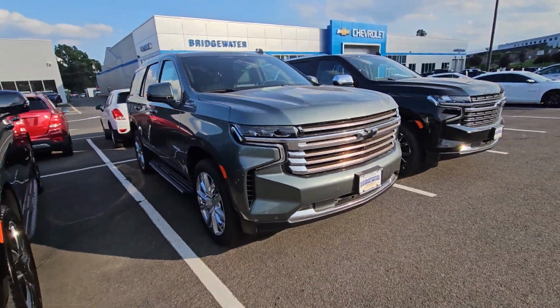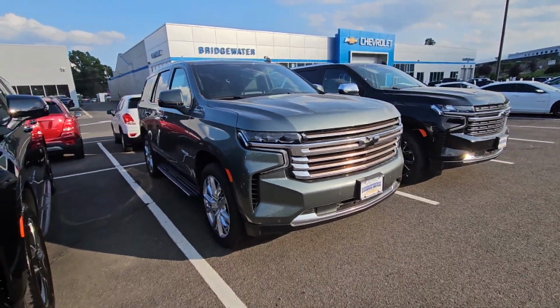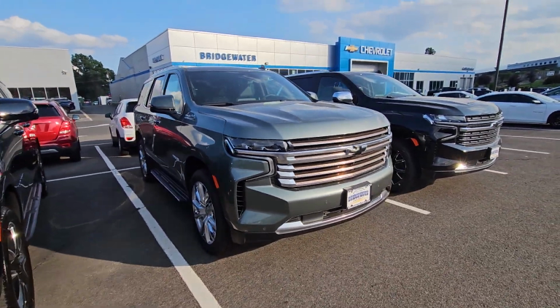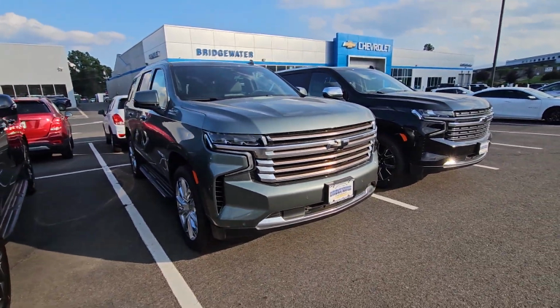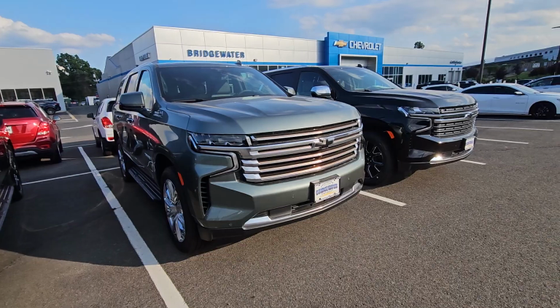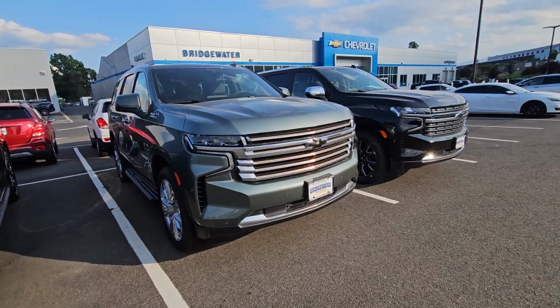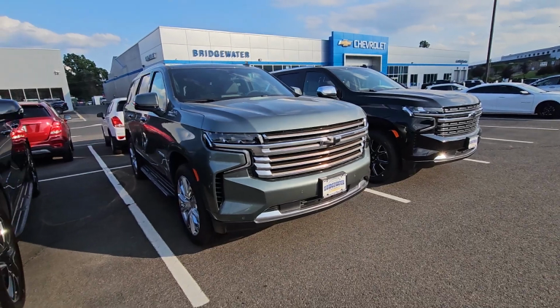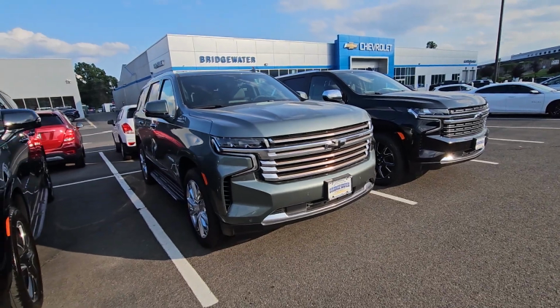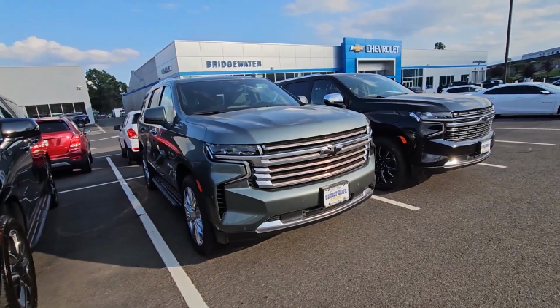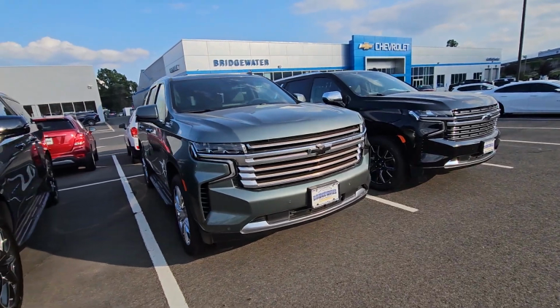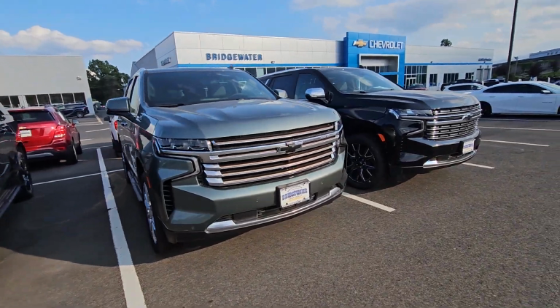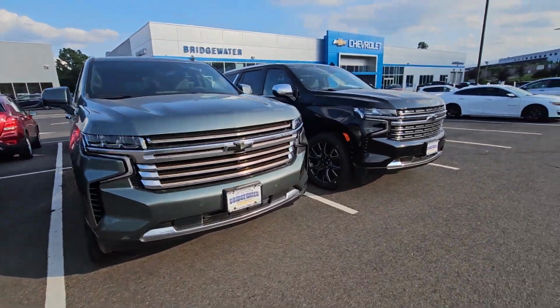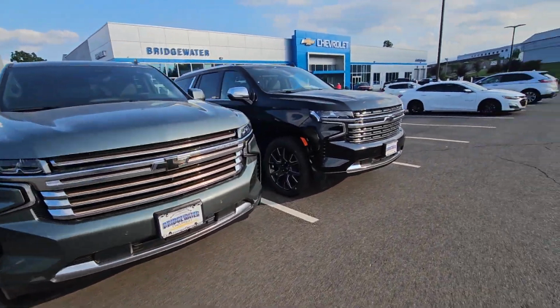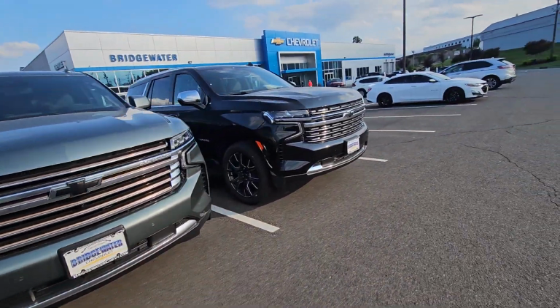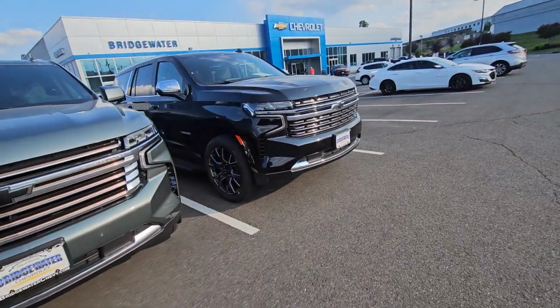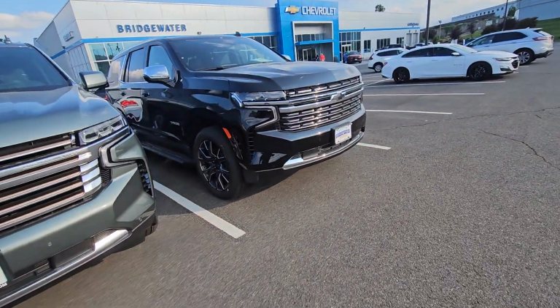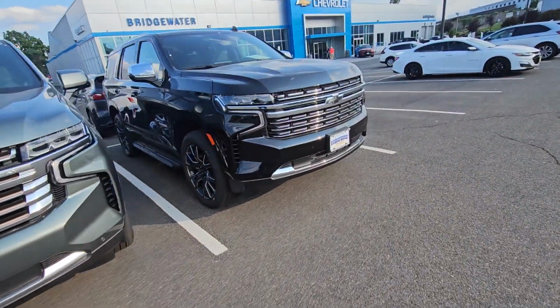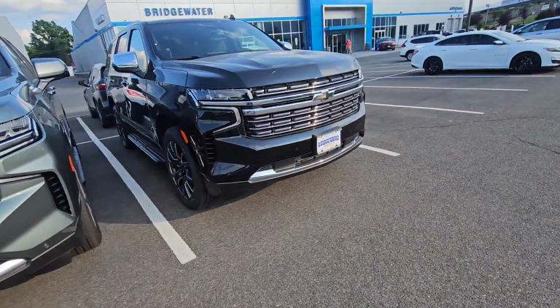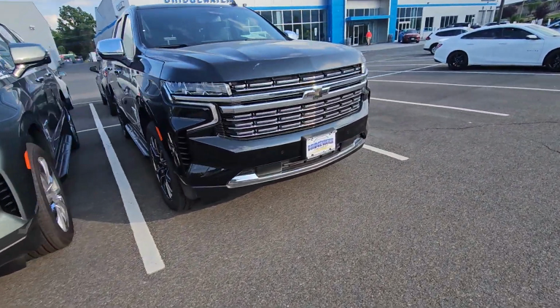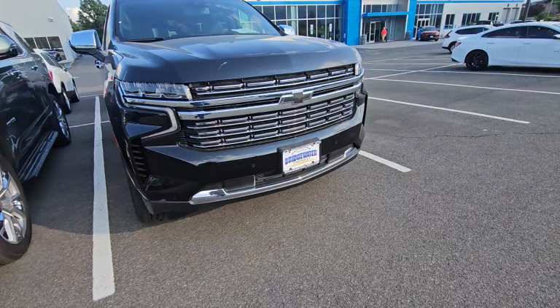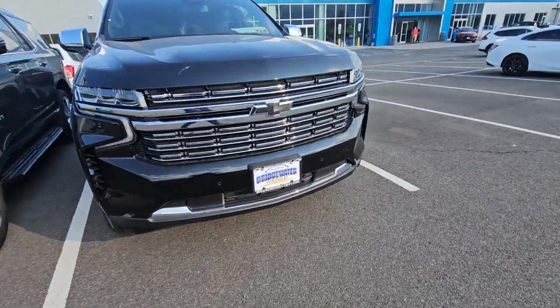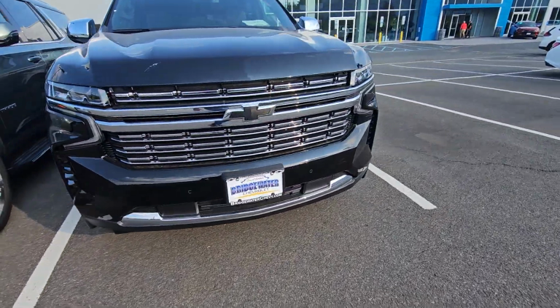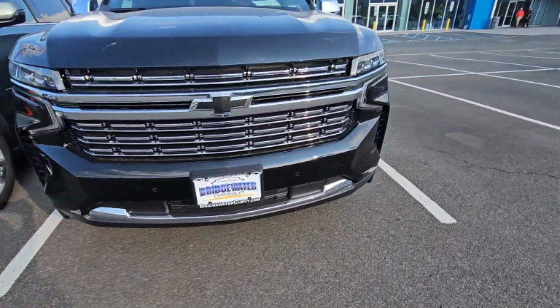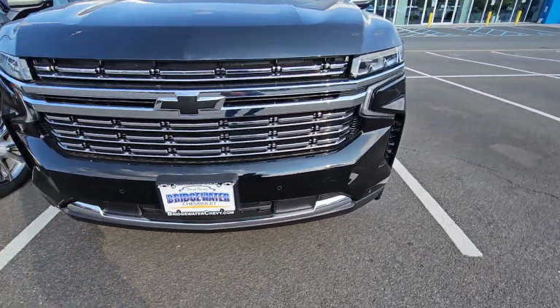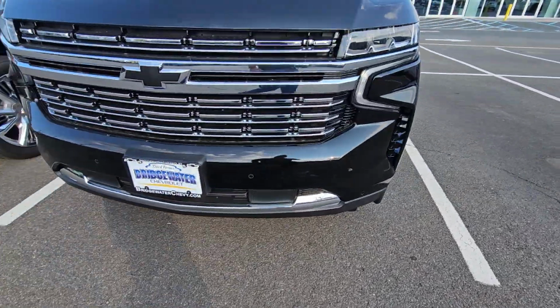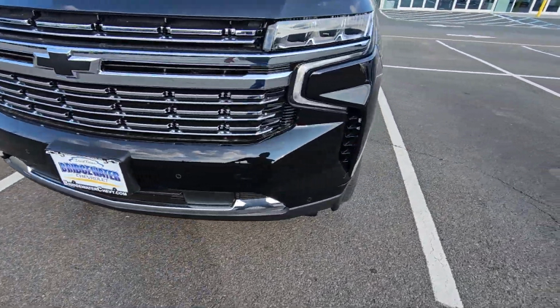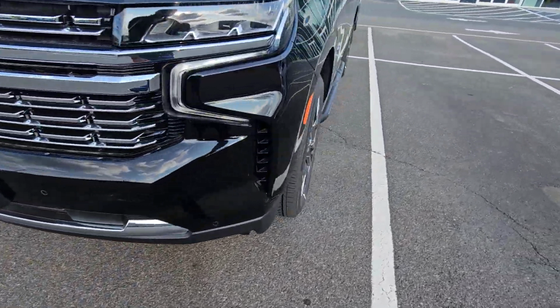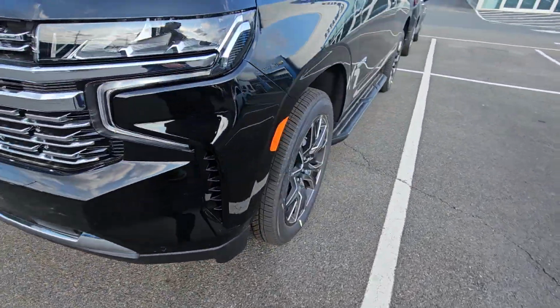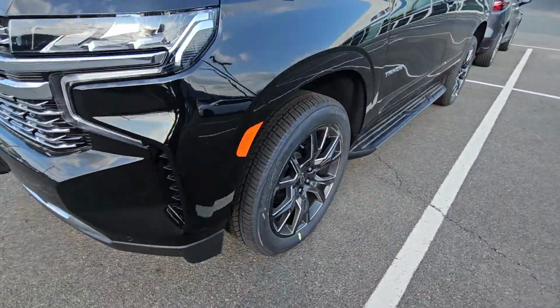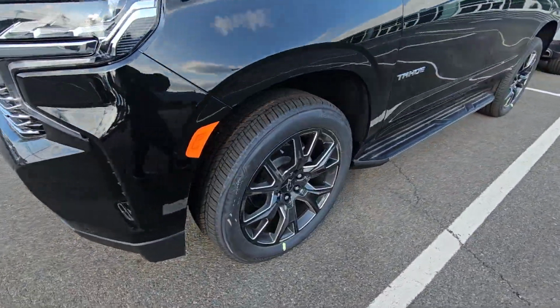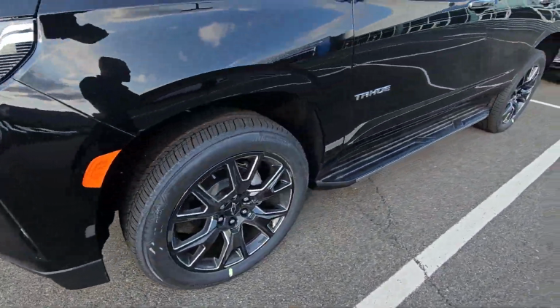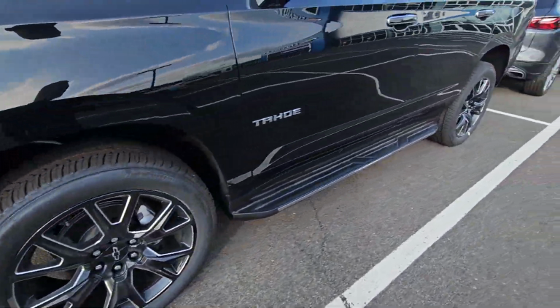Take a look — very rare, gorgeous color, High Country. And then we have a Premier with the blackout package with the black bow ties, the front sensors, and the 22-inch blacked out wheels.